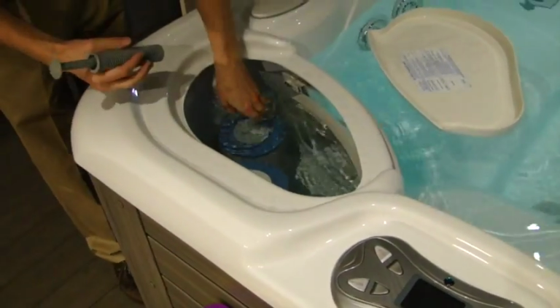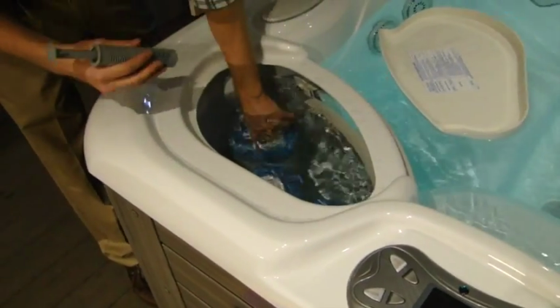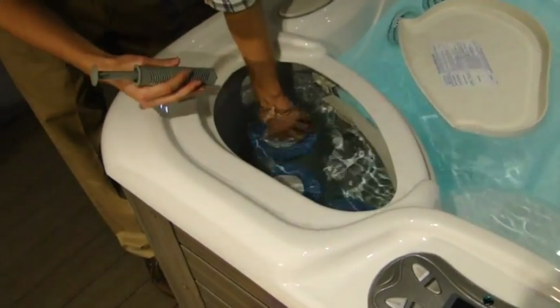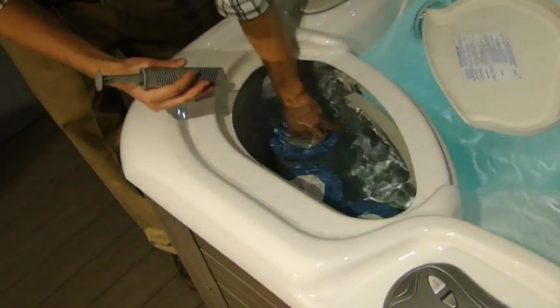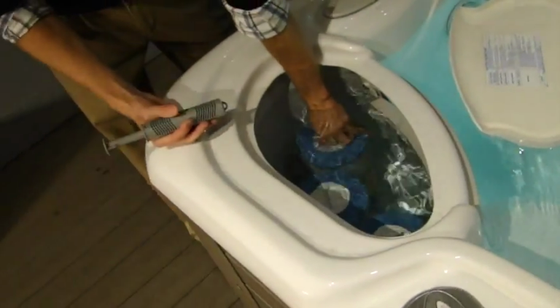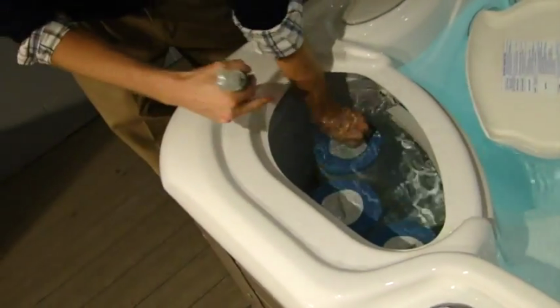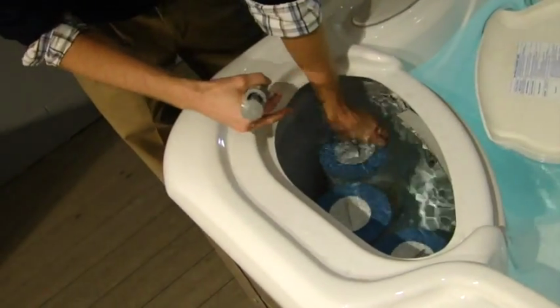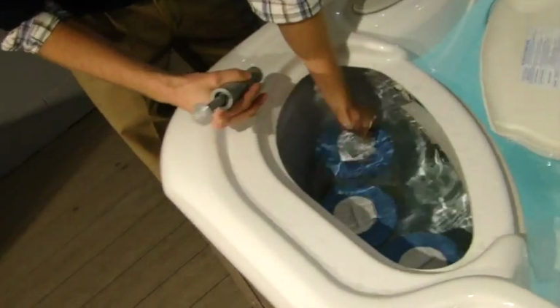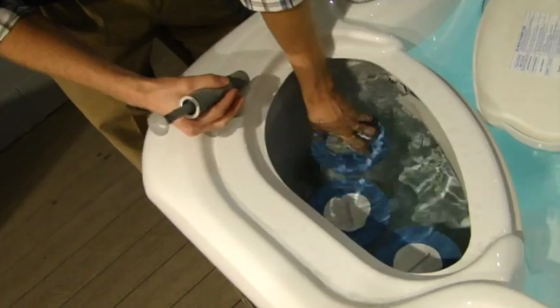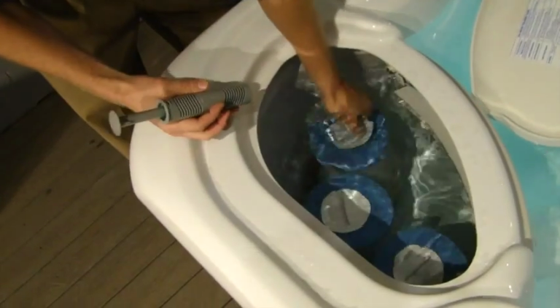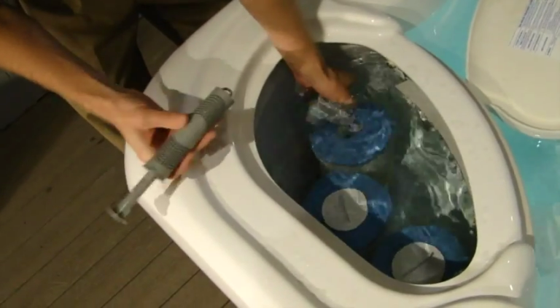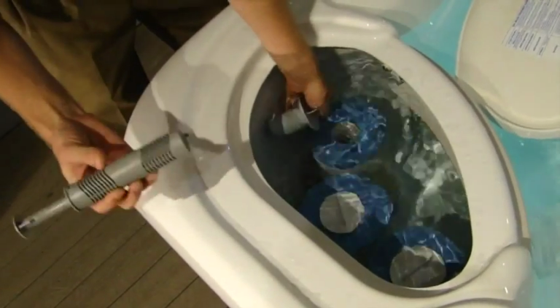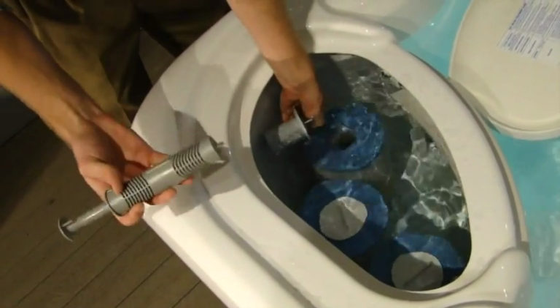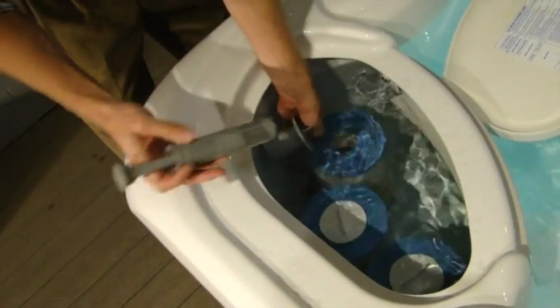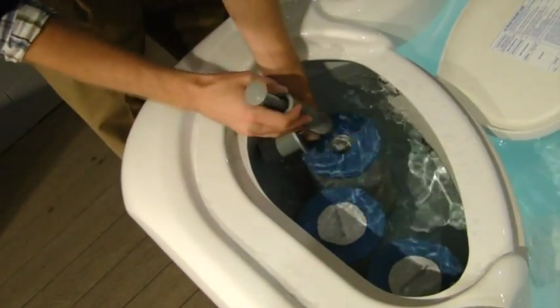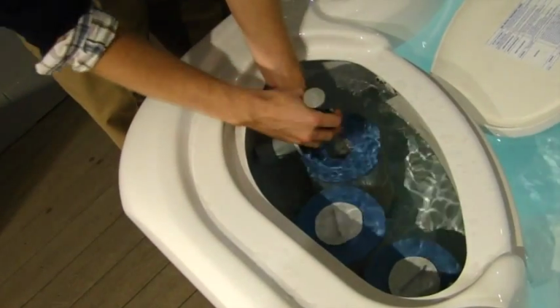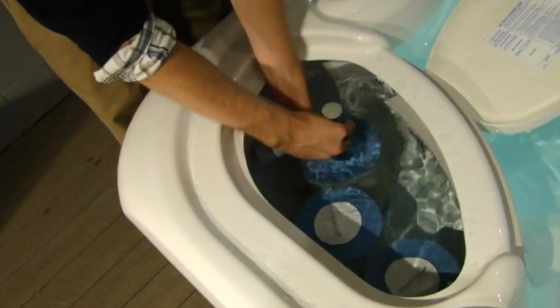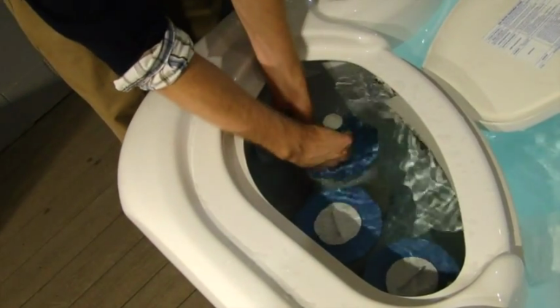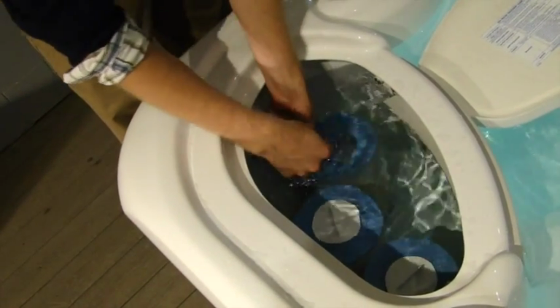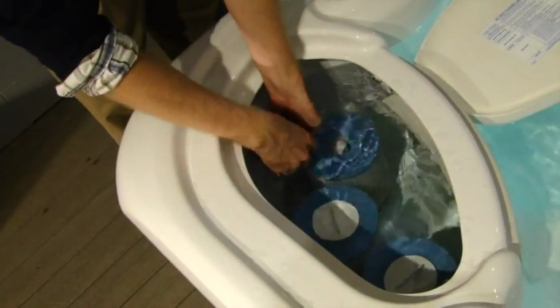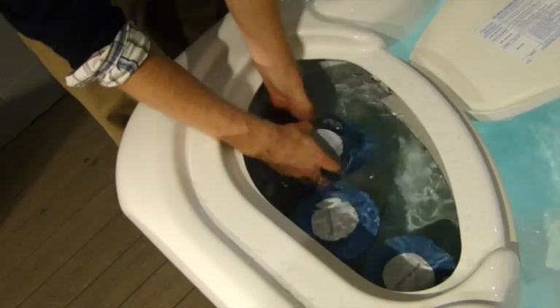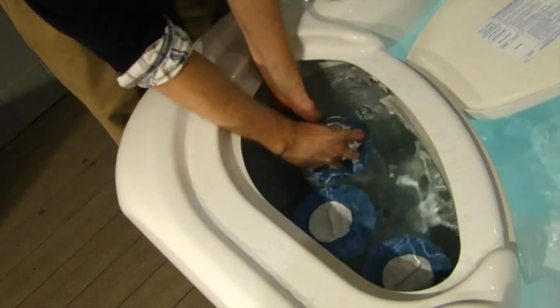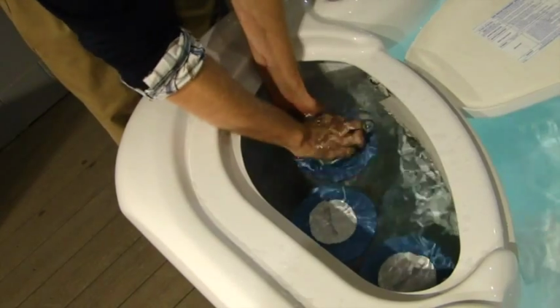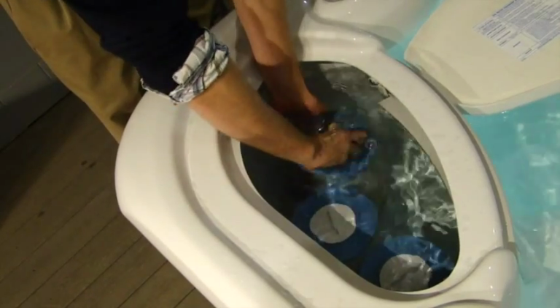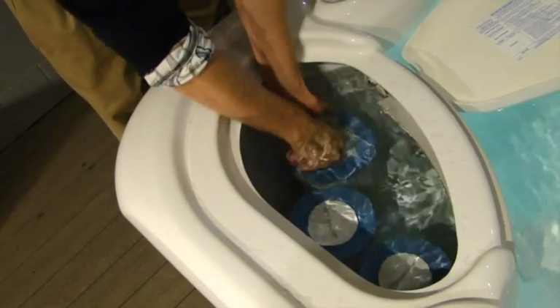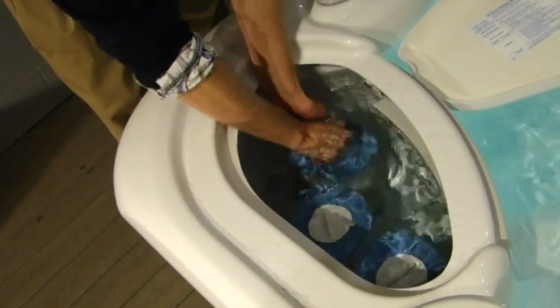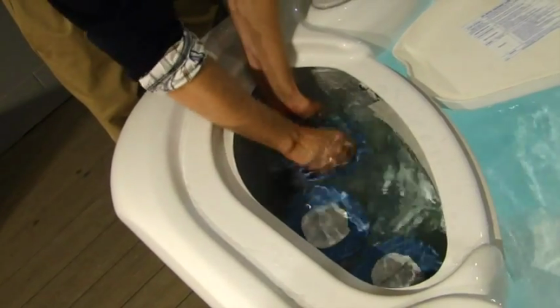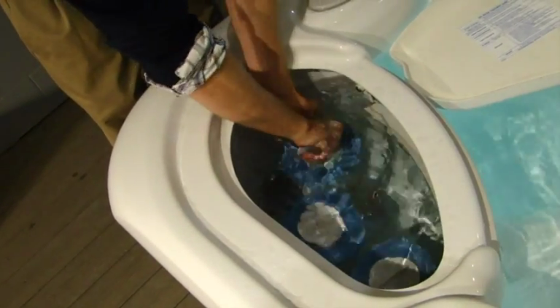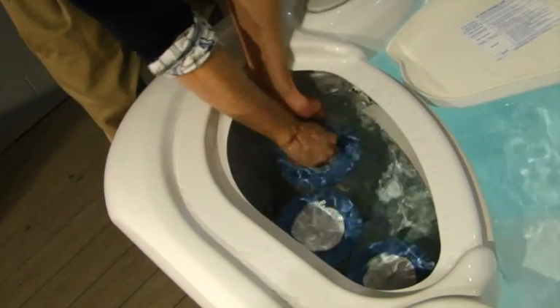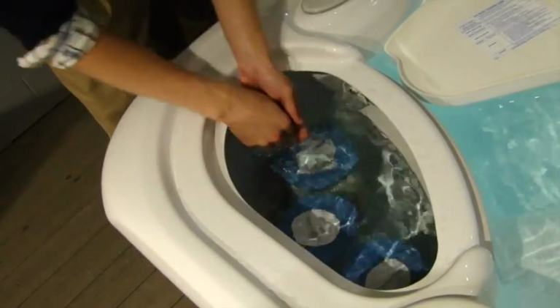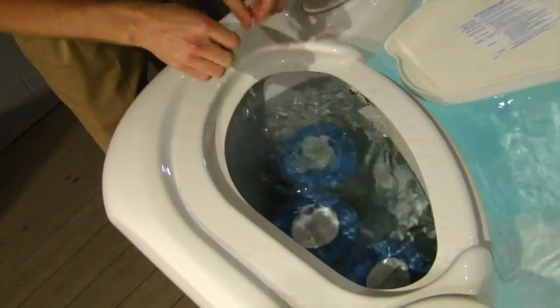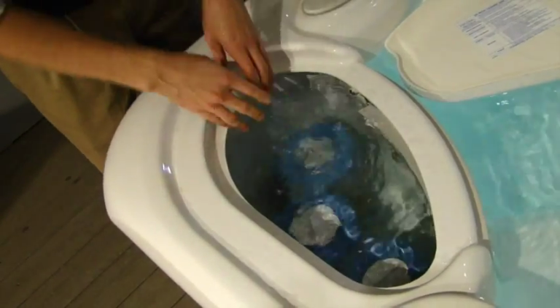Now just like filling up the spa, underneath this gray cap, that hollow pipe is right where you'll drop this. Just simply put it down there, screw the cap back on, make sure it's tight, and you're all set with the silver cartridge.